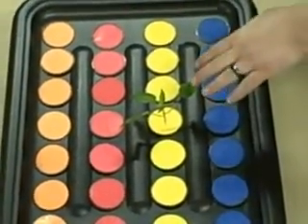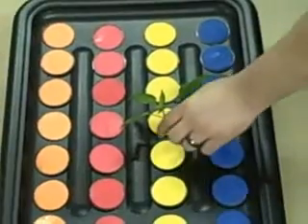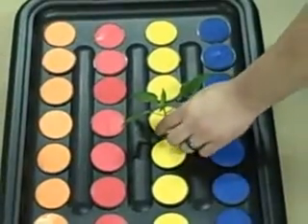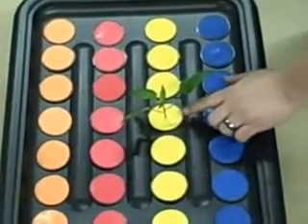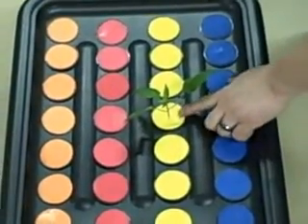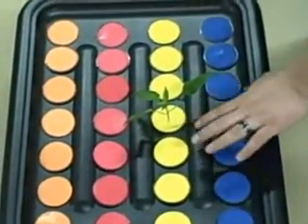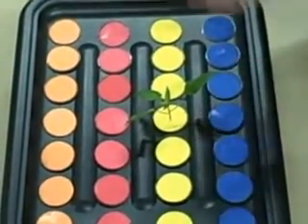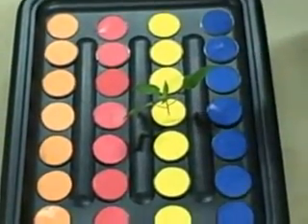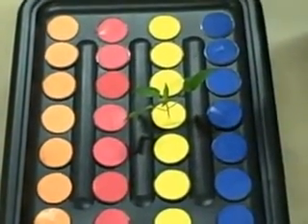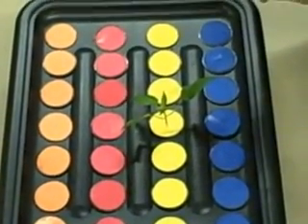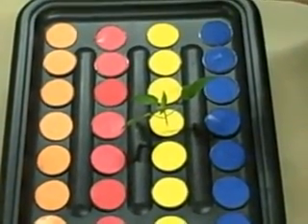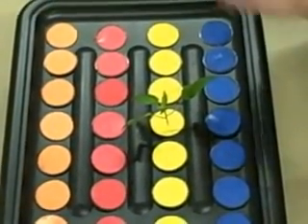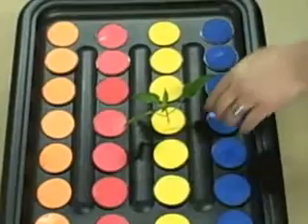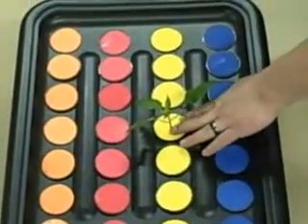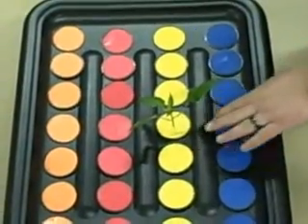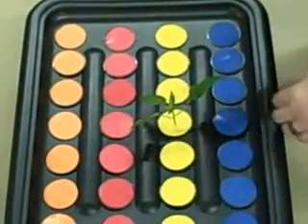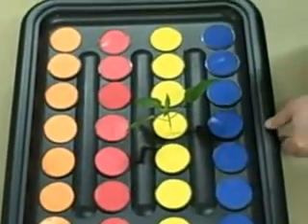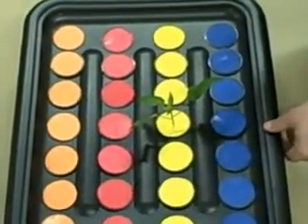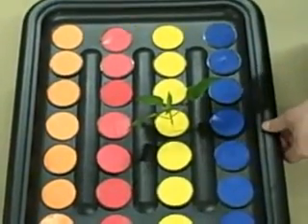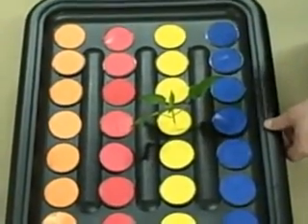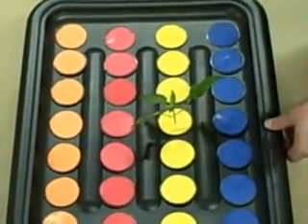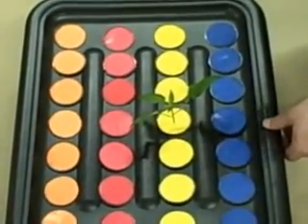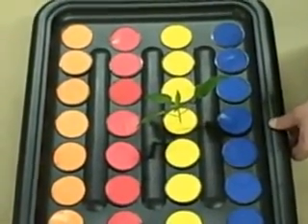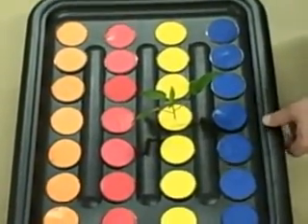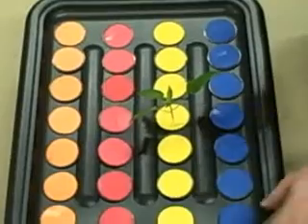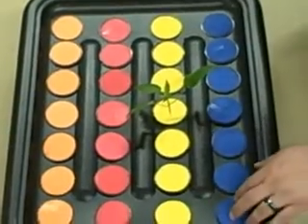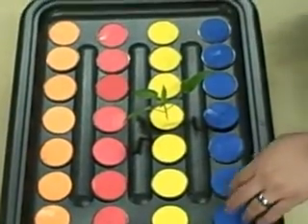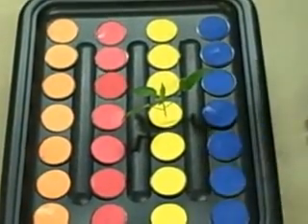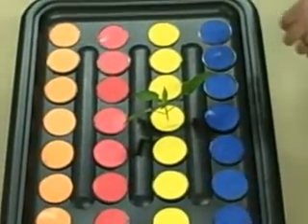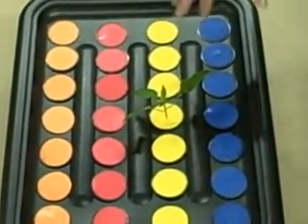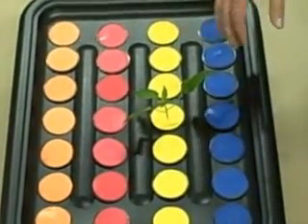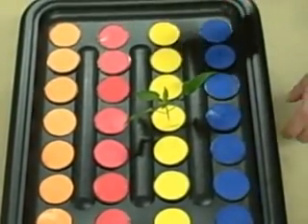Whenever you take your cuttings, you always want to make sure to cut your nitrogen fertilizer back for two to three days before you take your cuttings. That will help your cutting take root, because nitrogen tends to retard root growth.